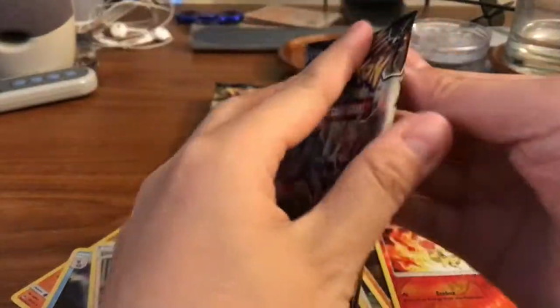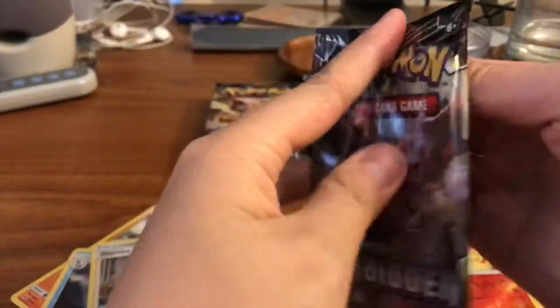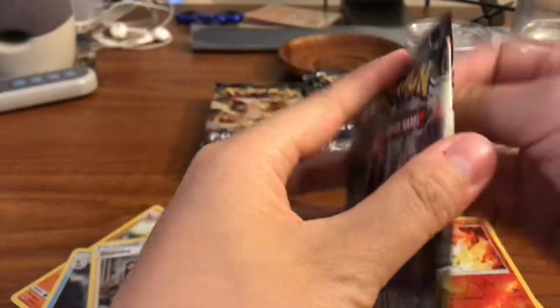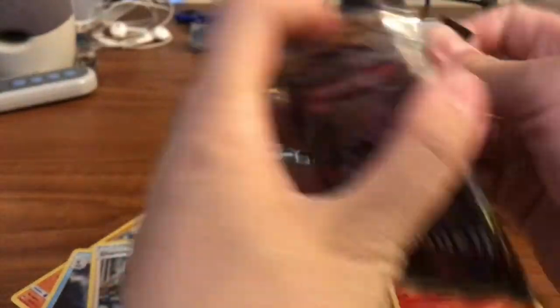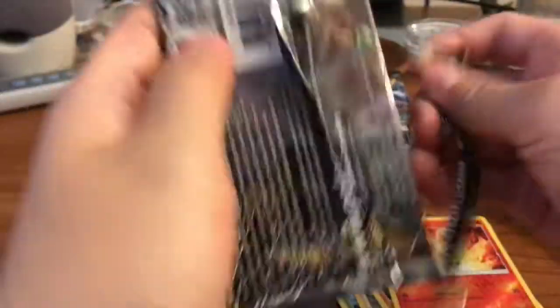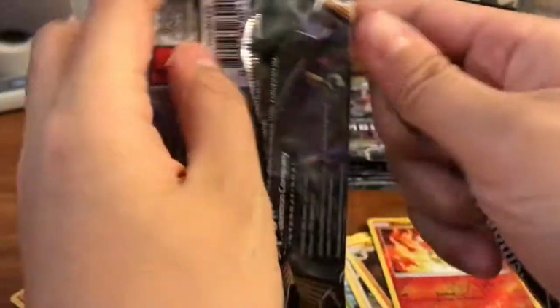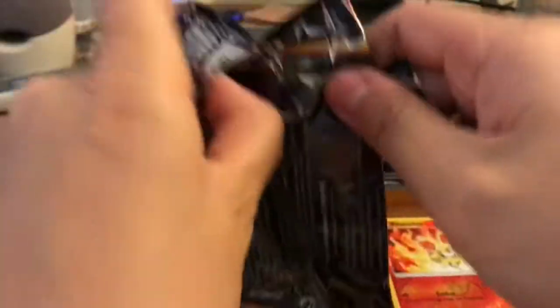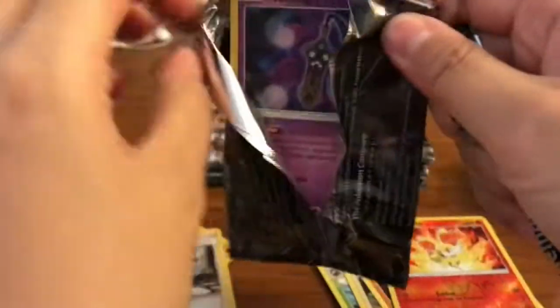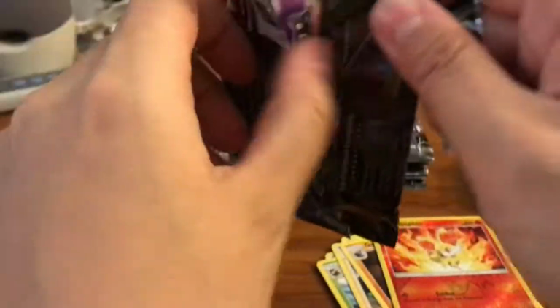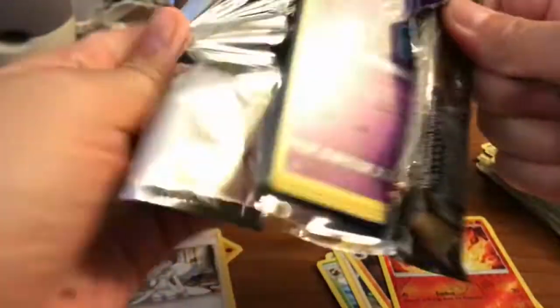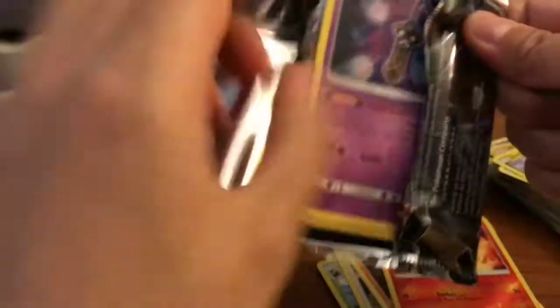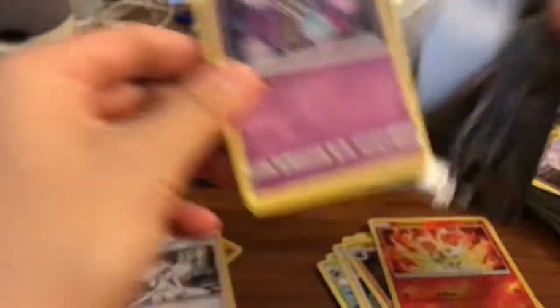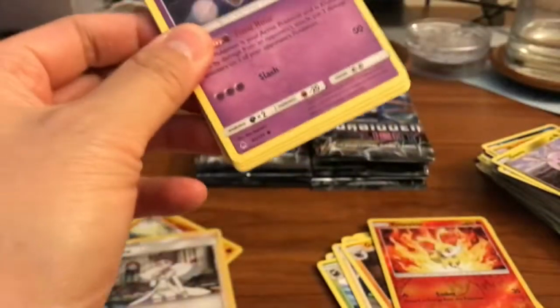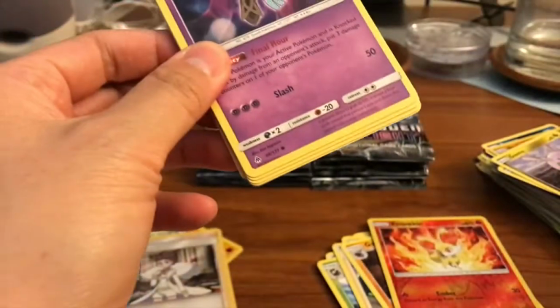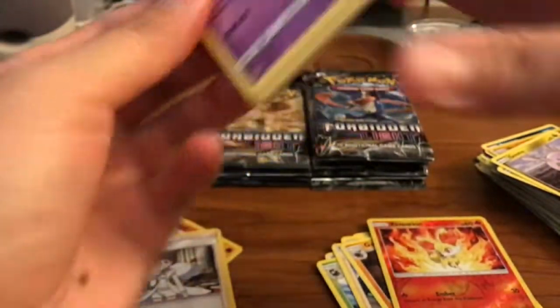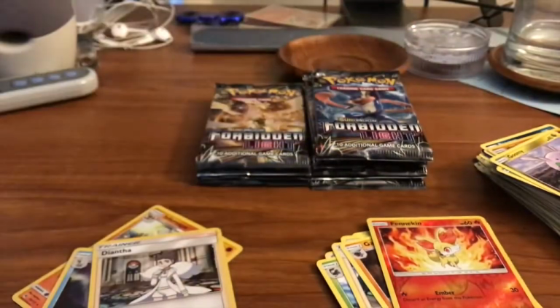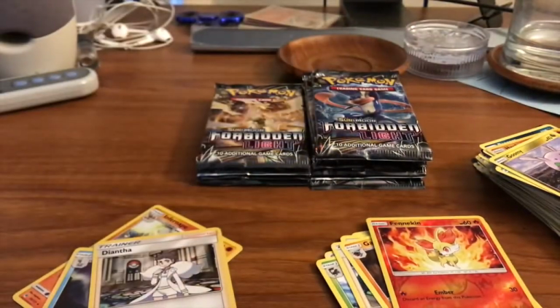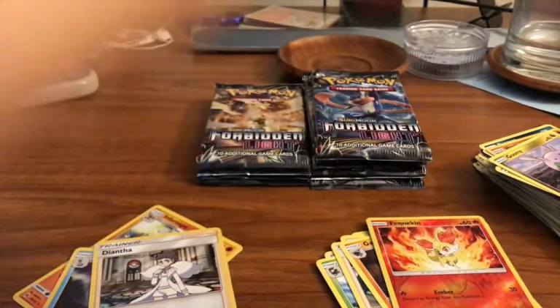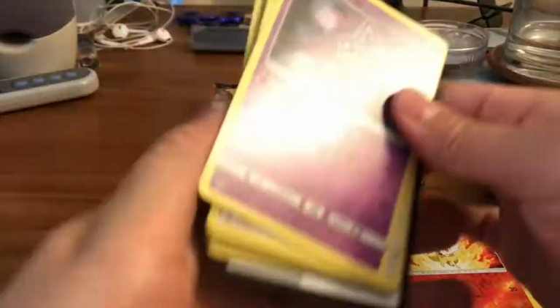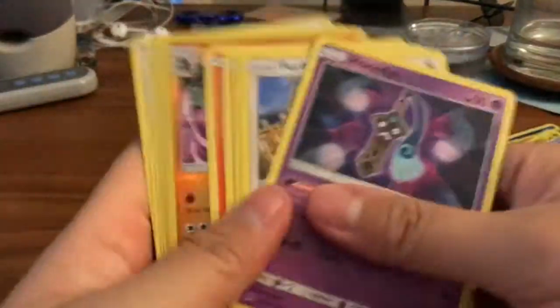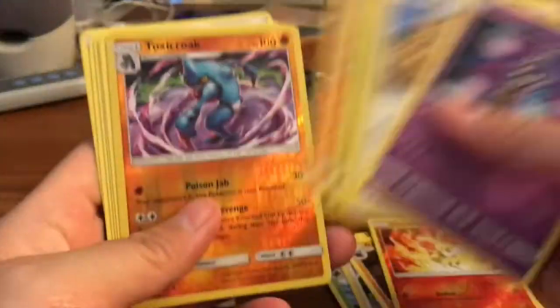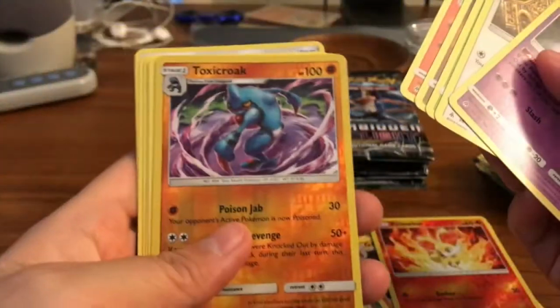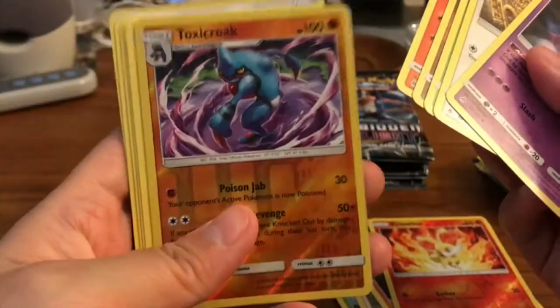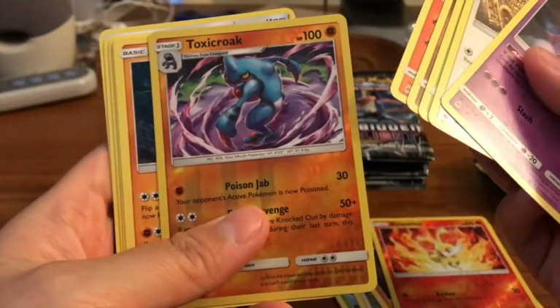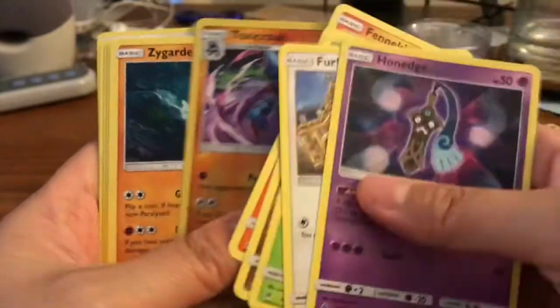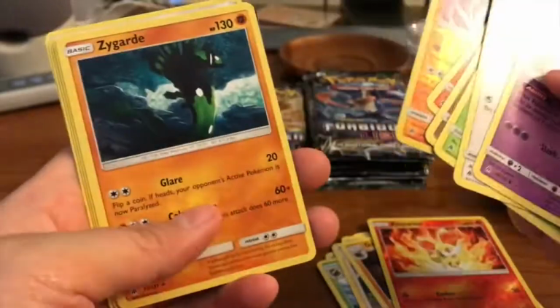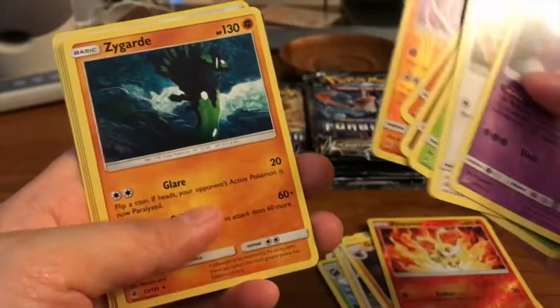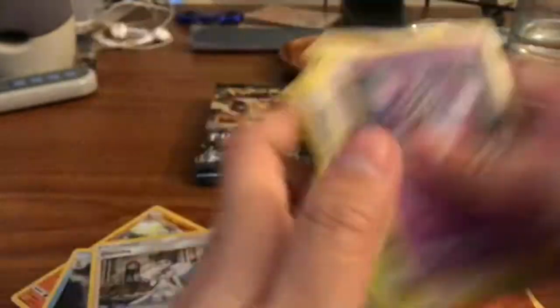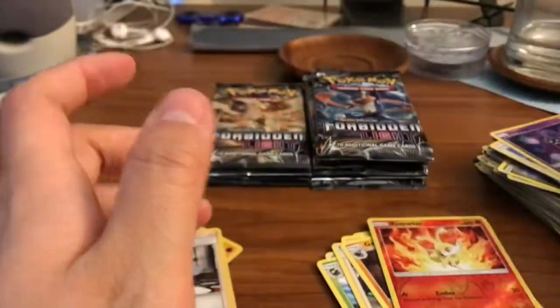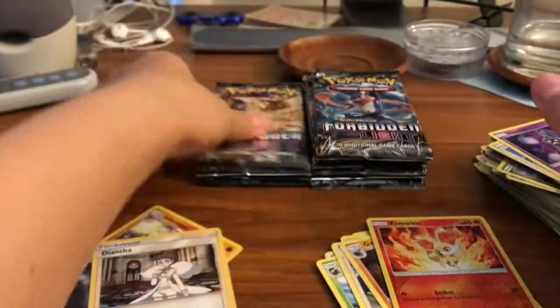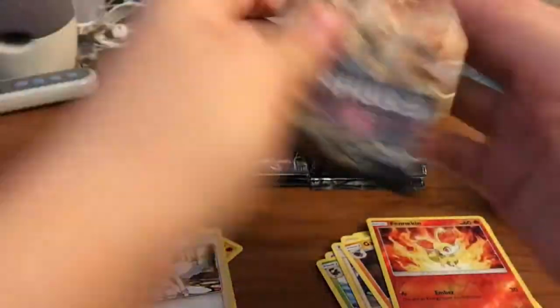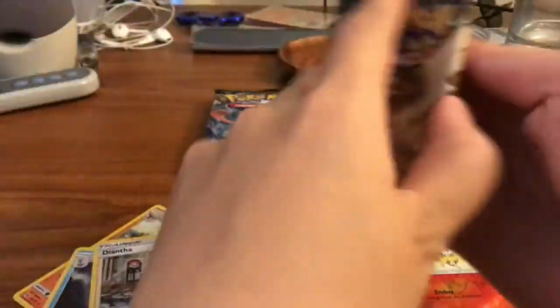Am I going too fast? I feel like I'm going too fast, and we're only going to be opening 18 packs. This is a green code card. So we got a Toxicroak Reverse Rare and a Zygarde Regular Rare.